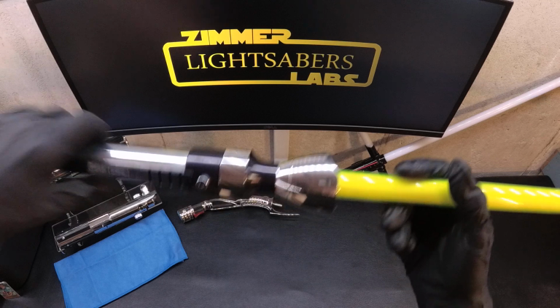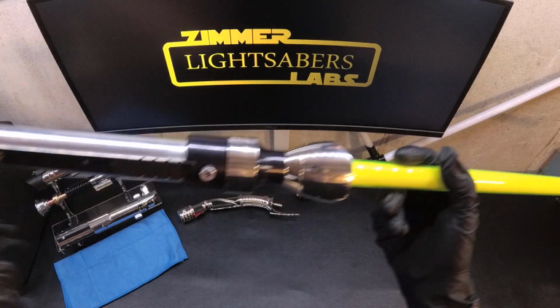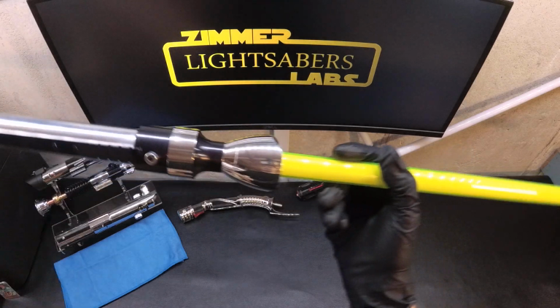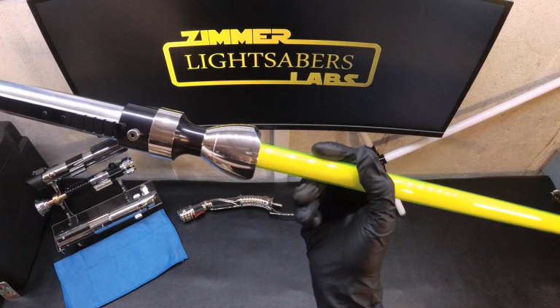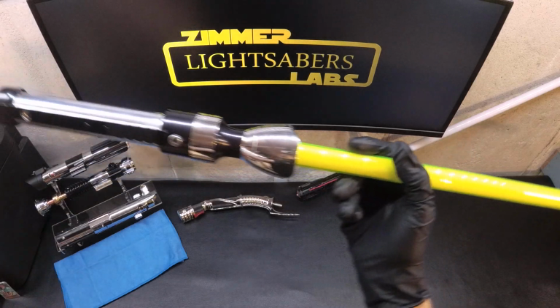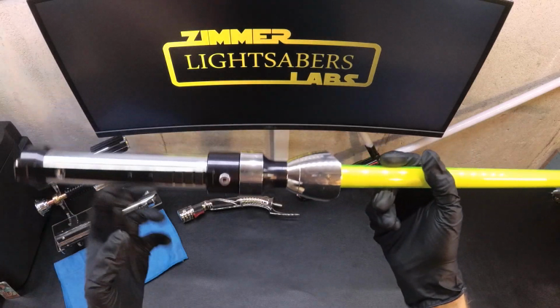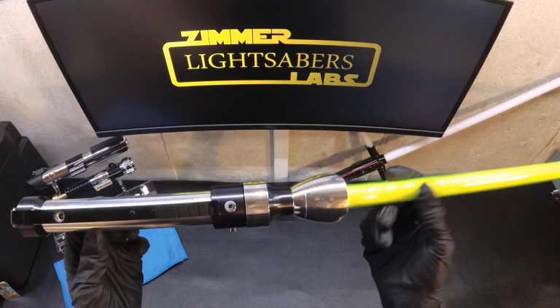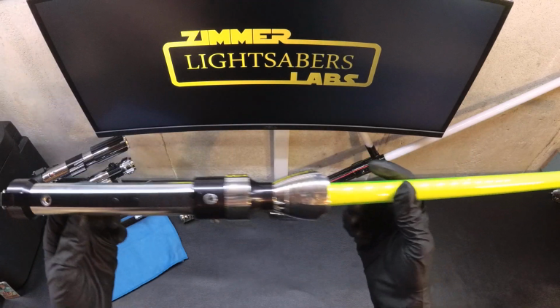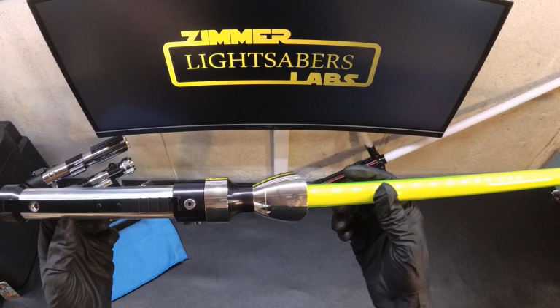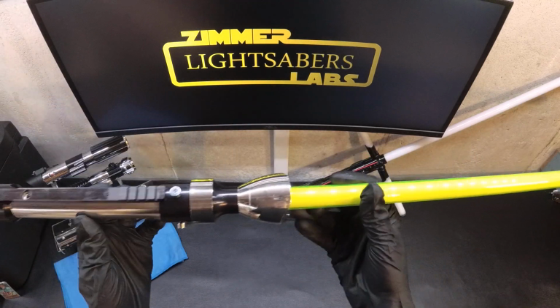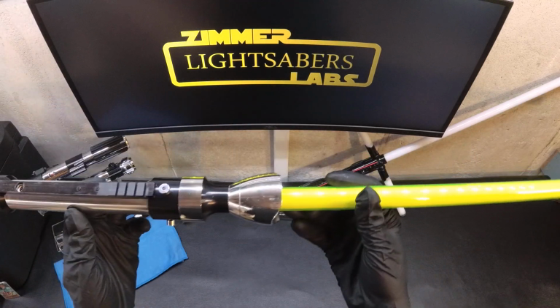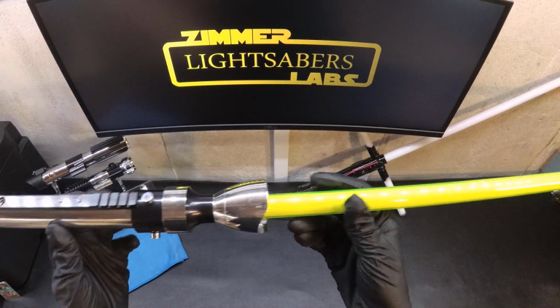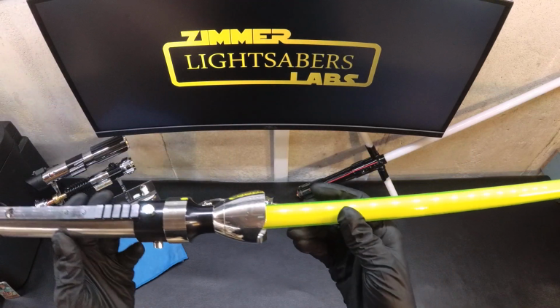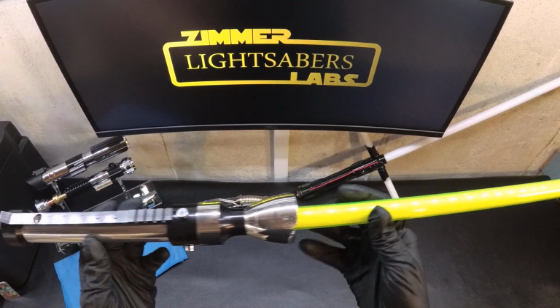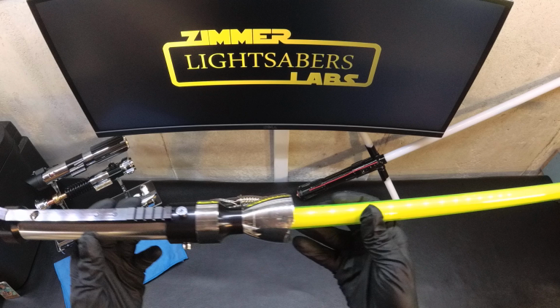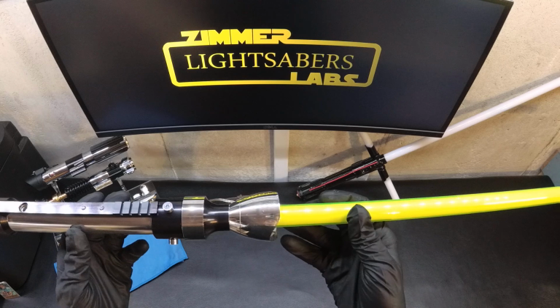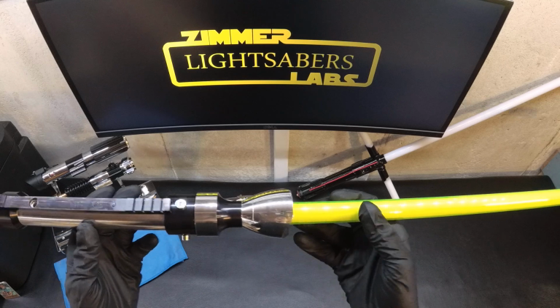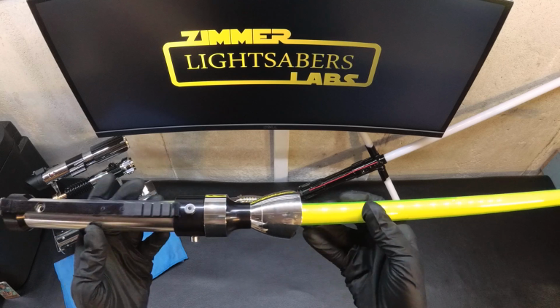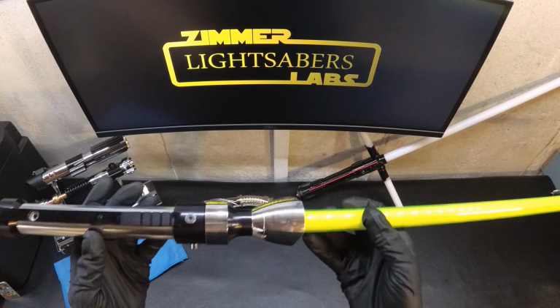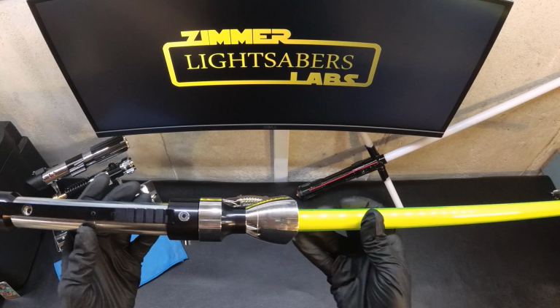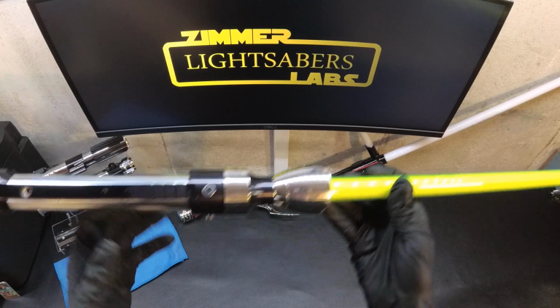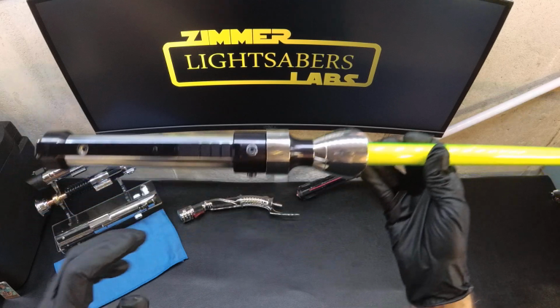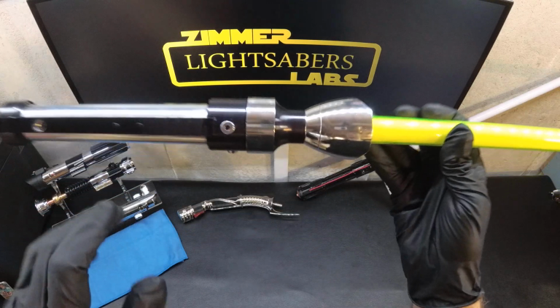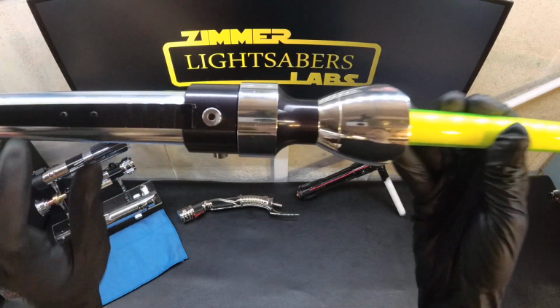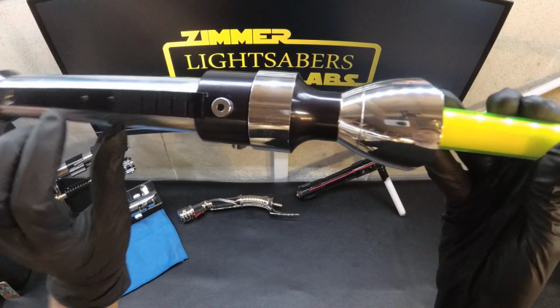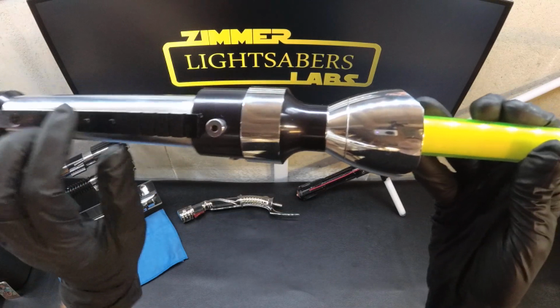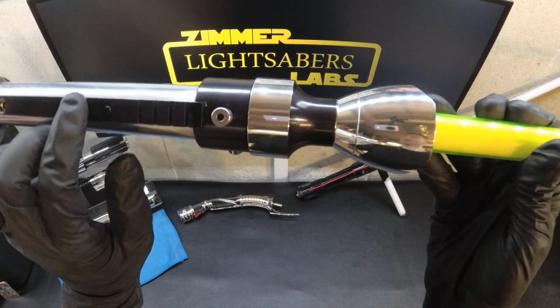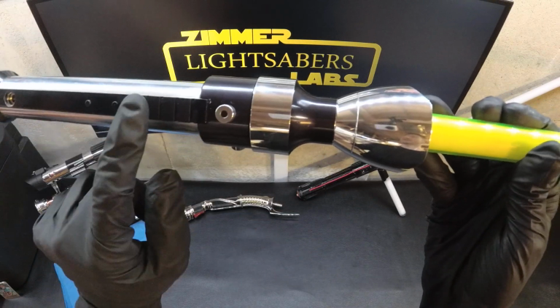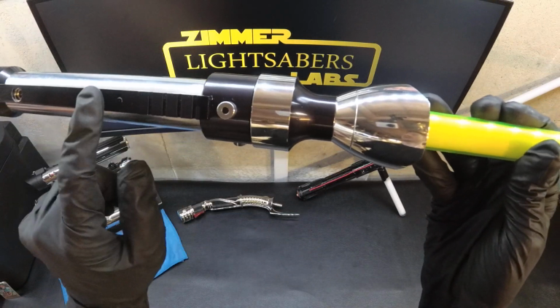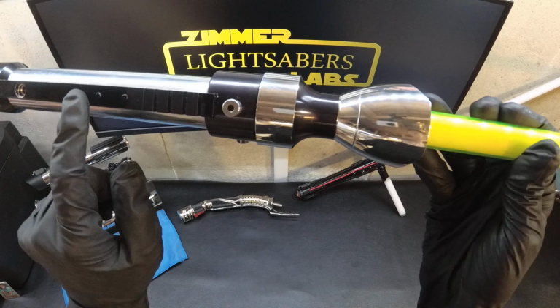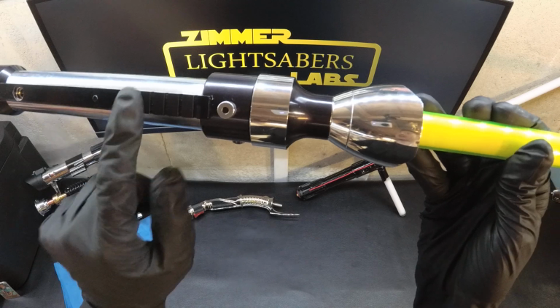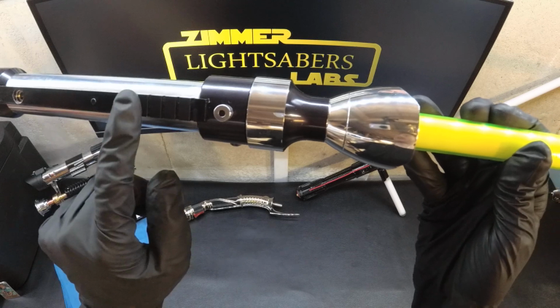And that's just got incredible contrast when you do the blade lockup. Not much else to show you with this guy. The buttons are here and here — power and activation.